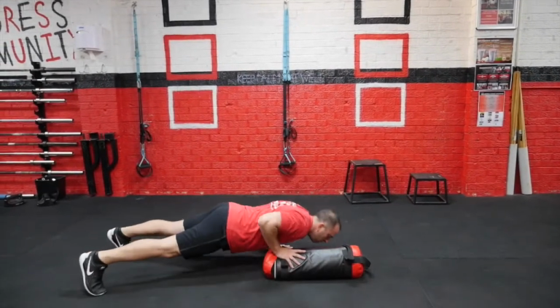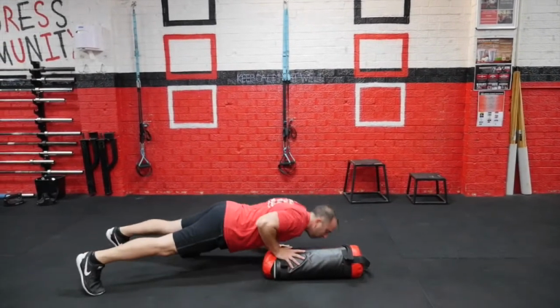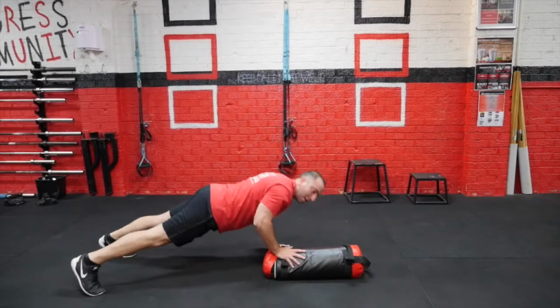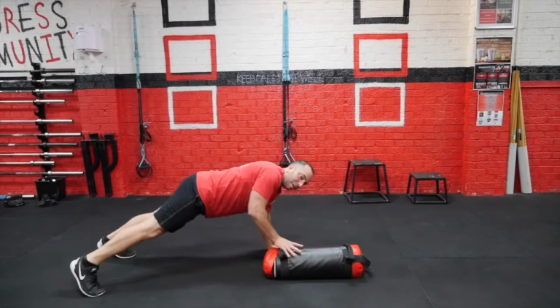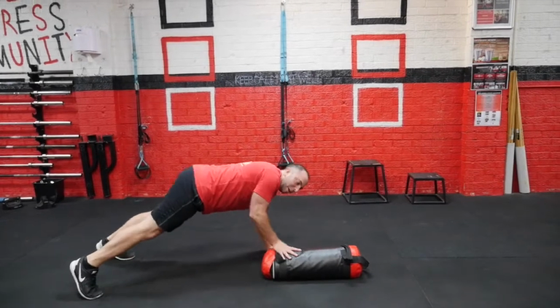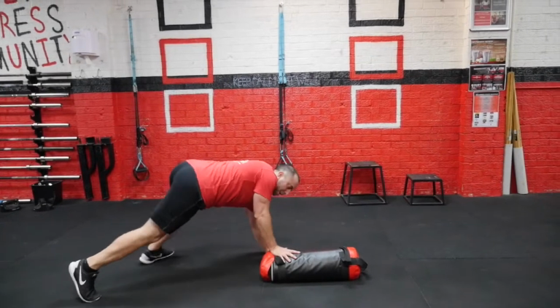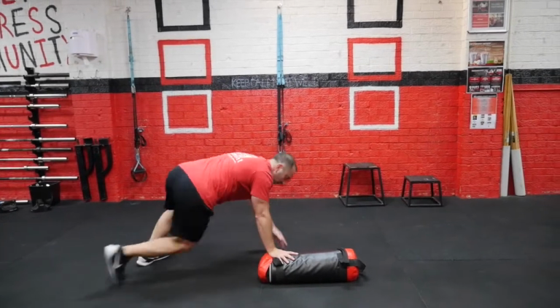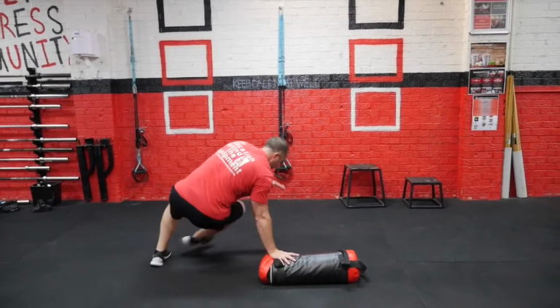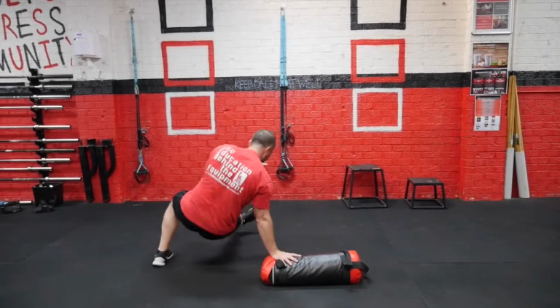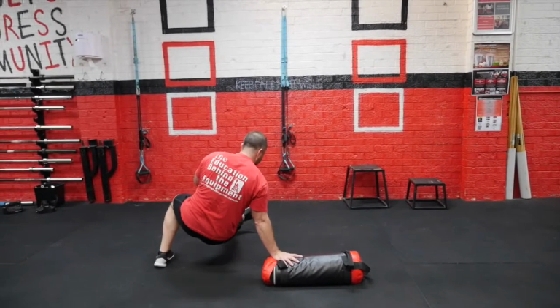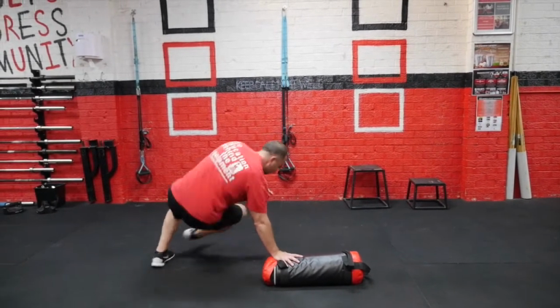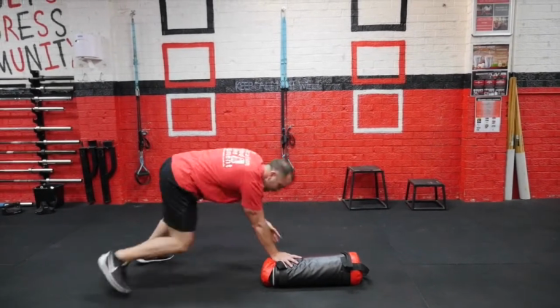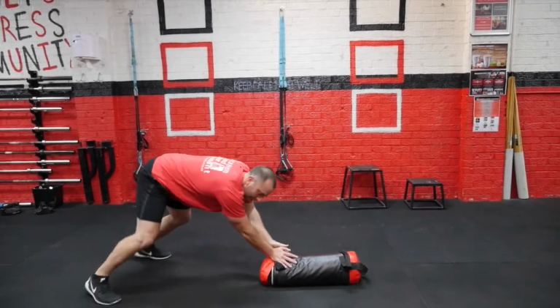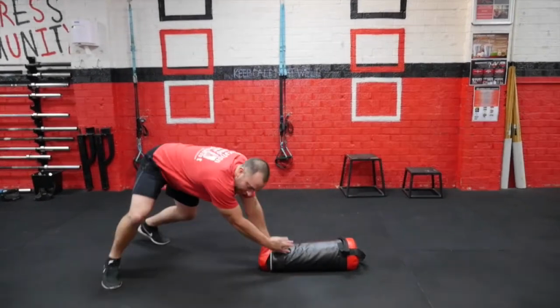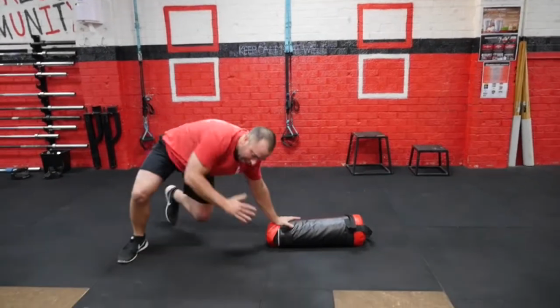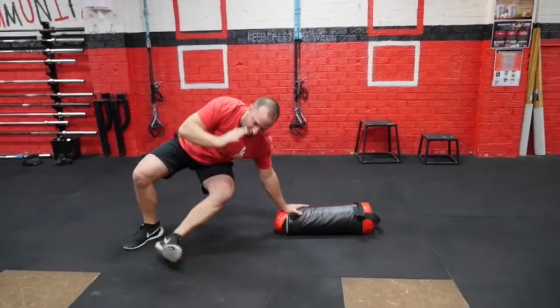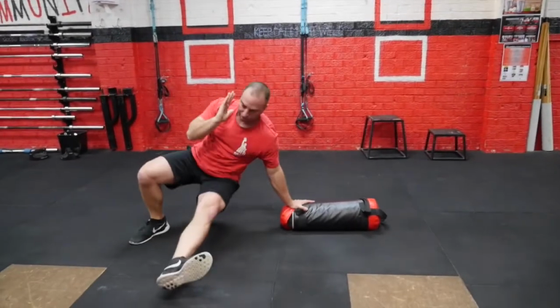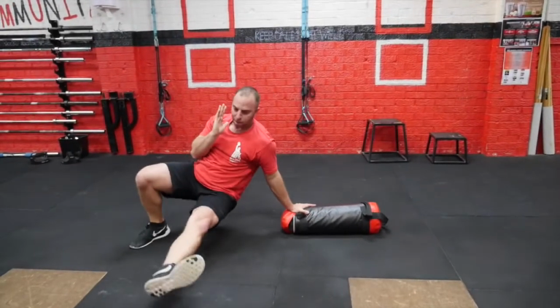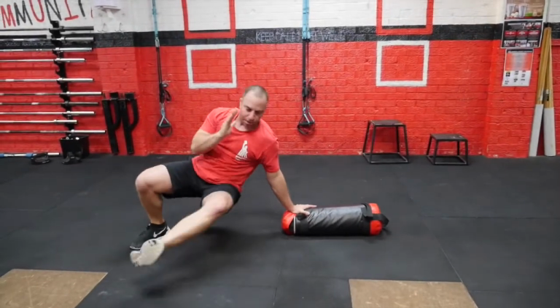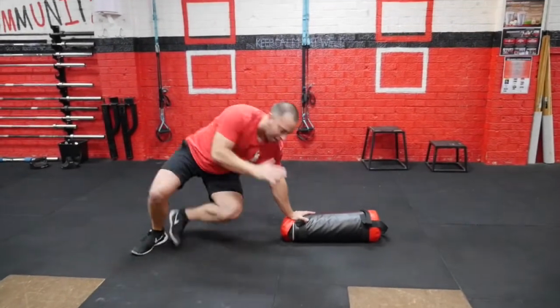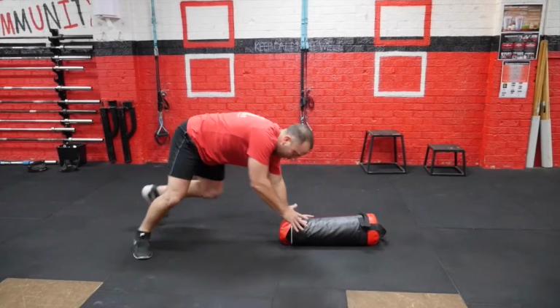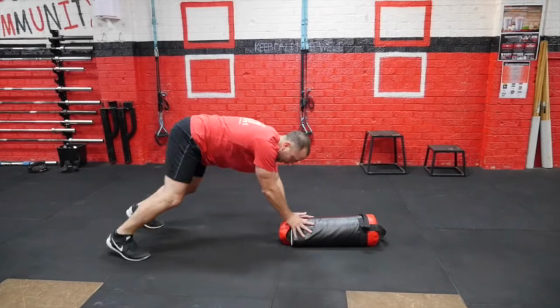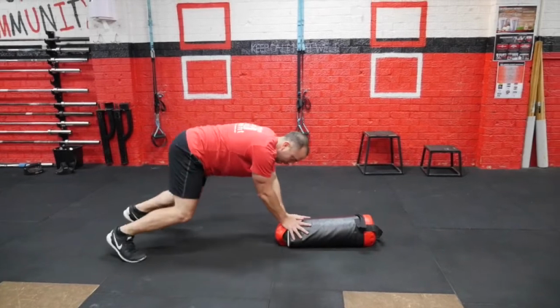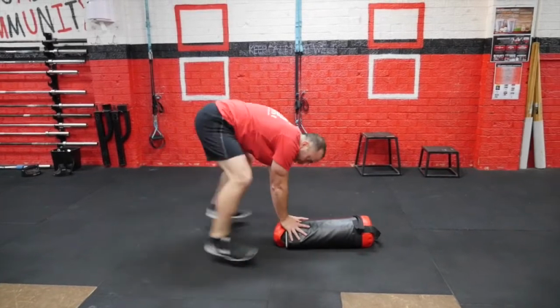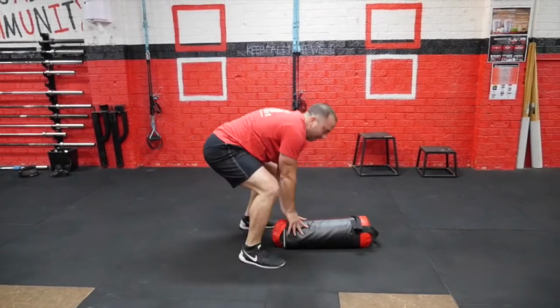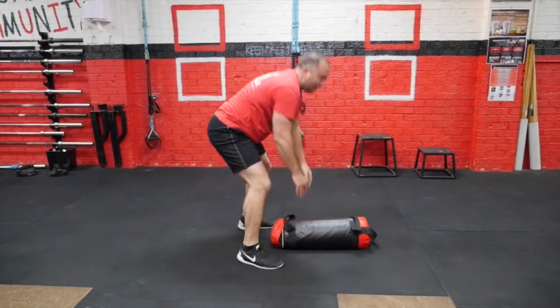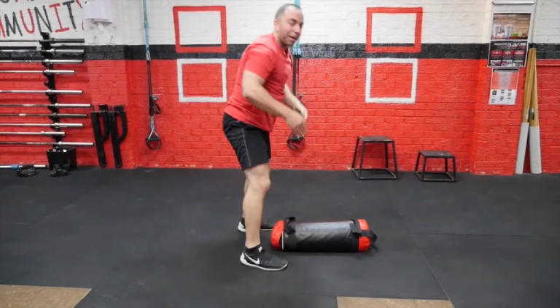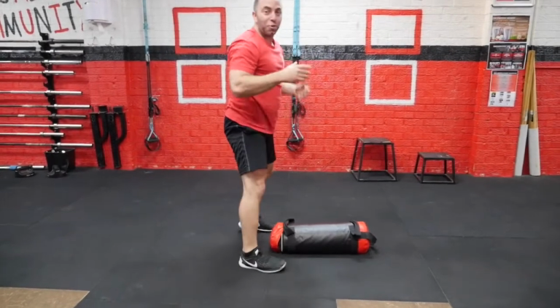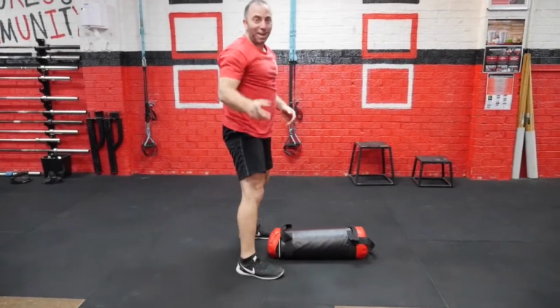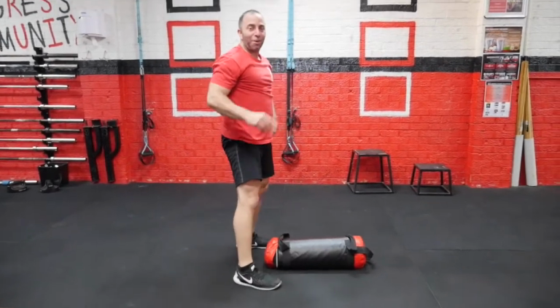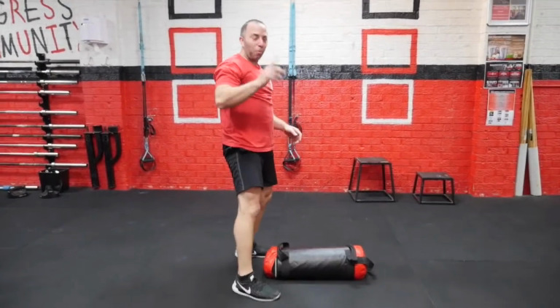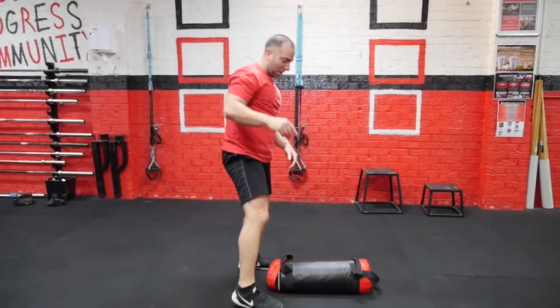From here I'm going to switch — kick out, other hand, kick out. And then accumulate again one more time.